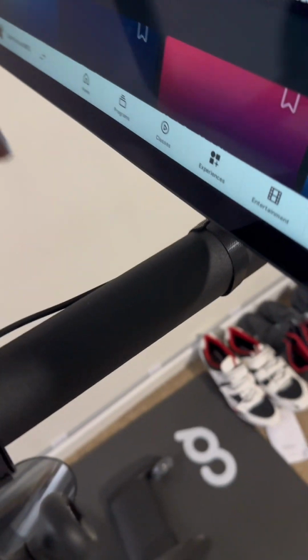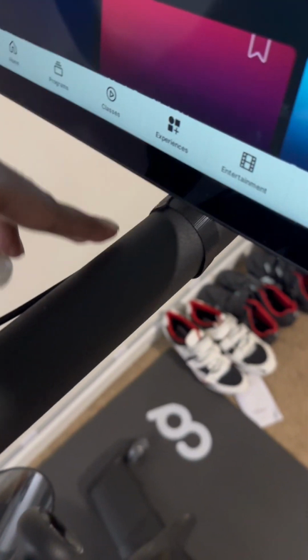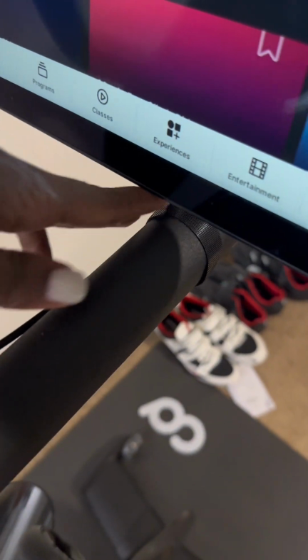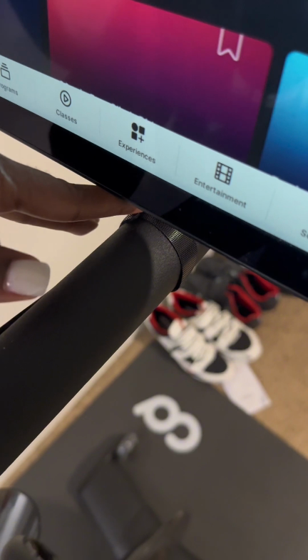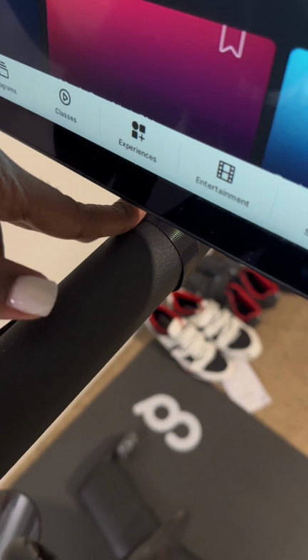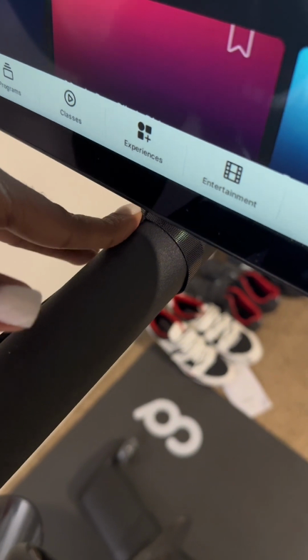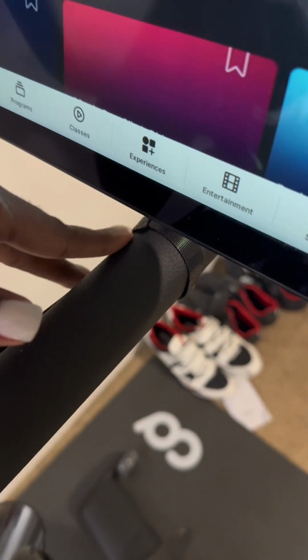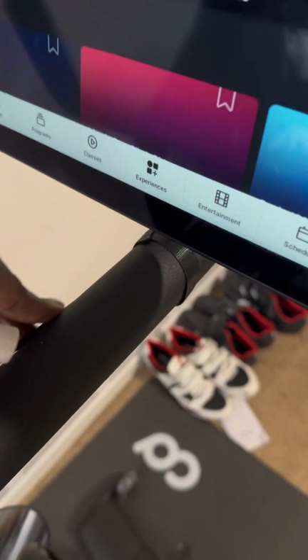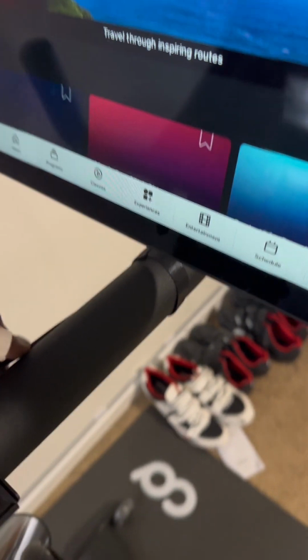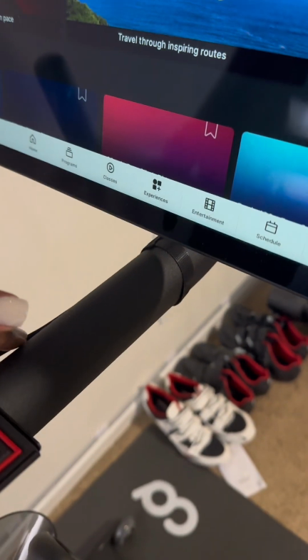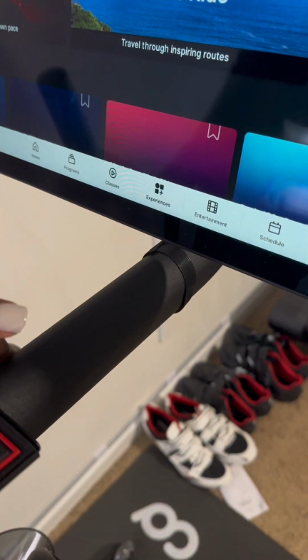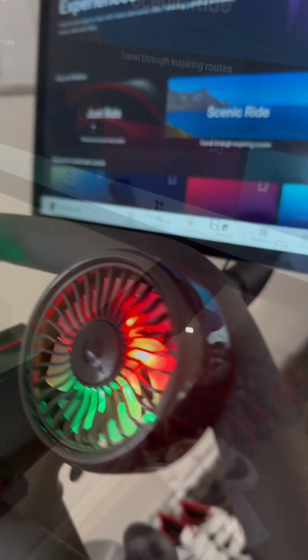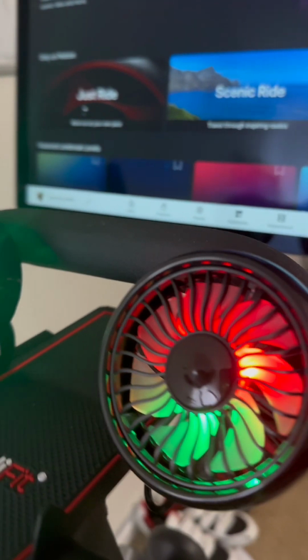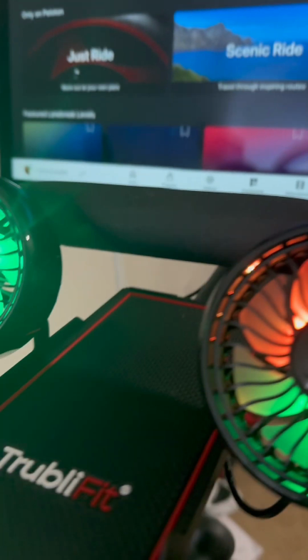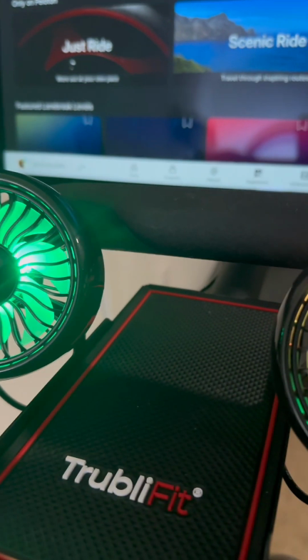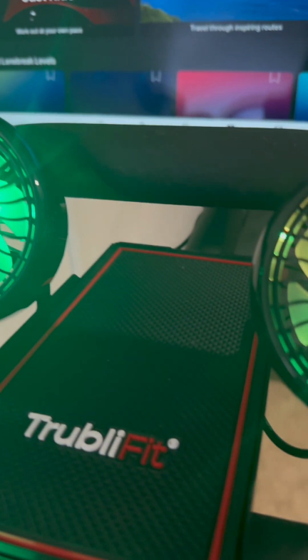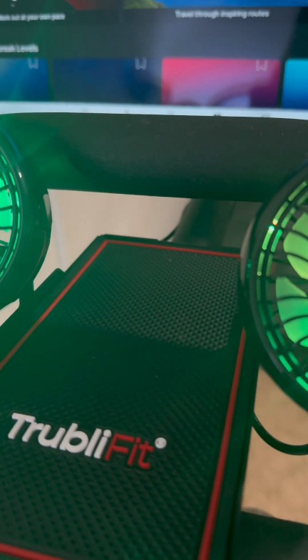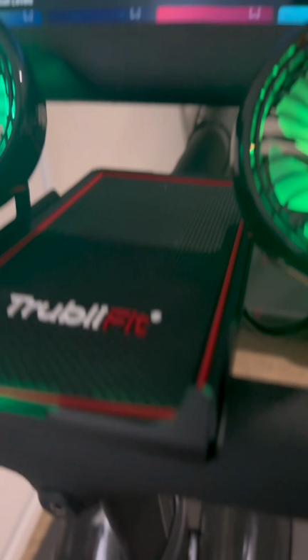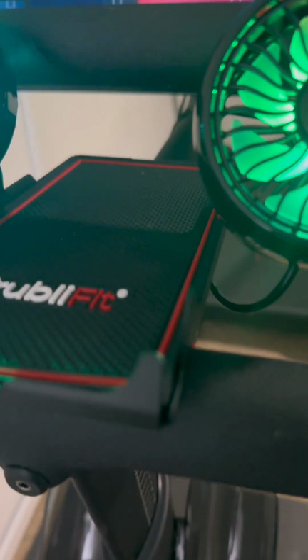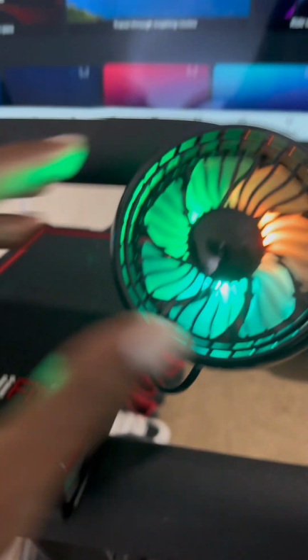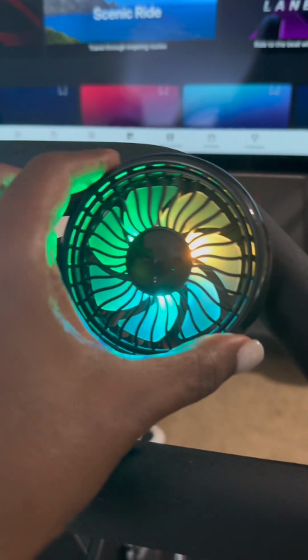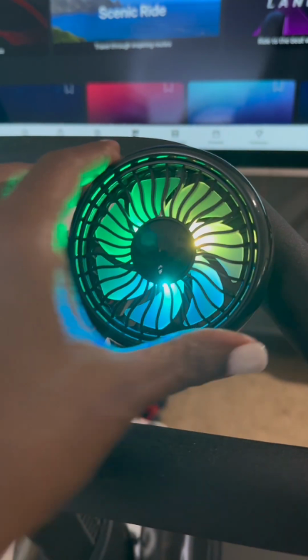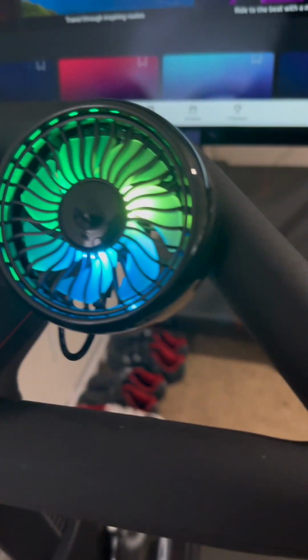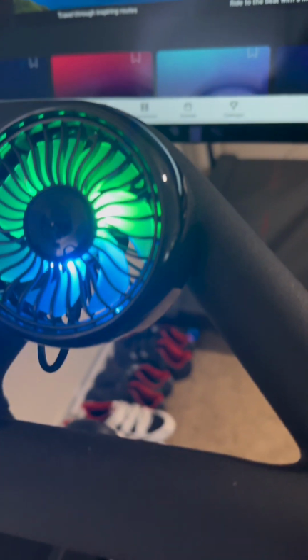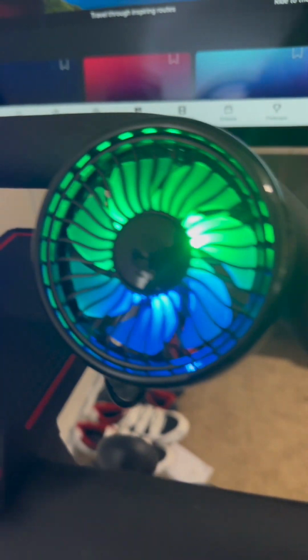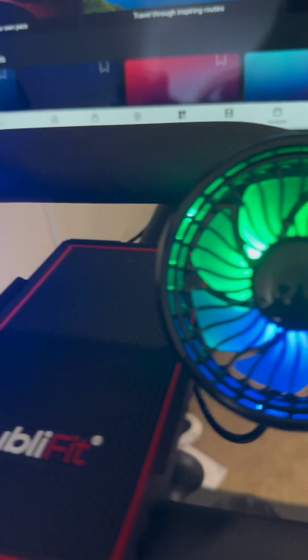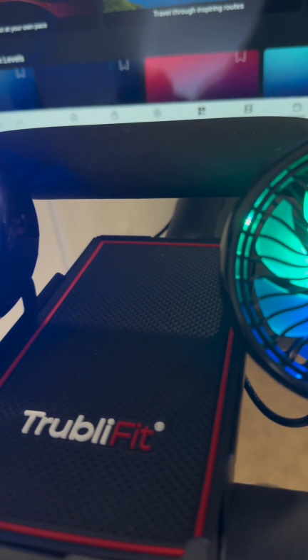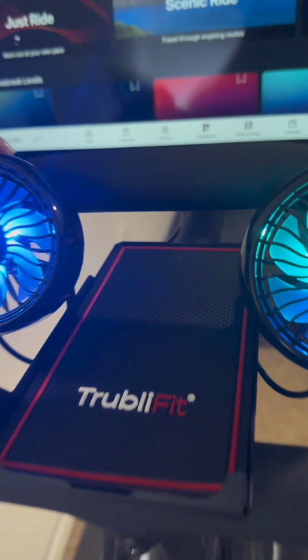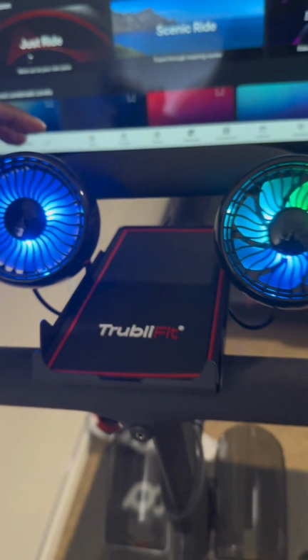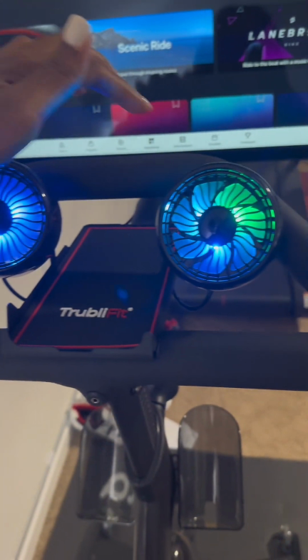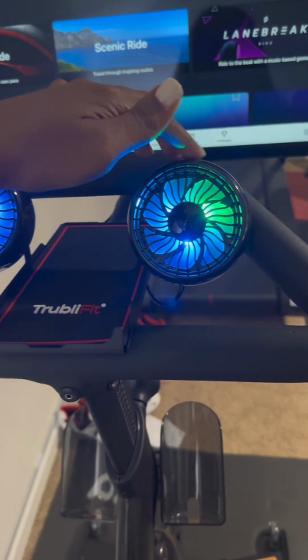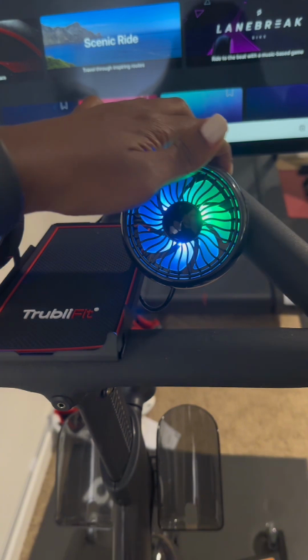As you can see, it is attached to the handlebars and everything is securely in place. The fans have an LED feature that is controlled by the power button, which is available on both fans.